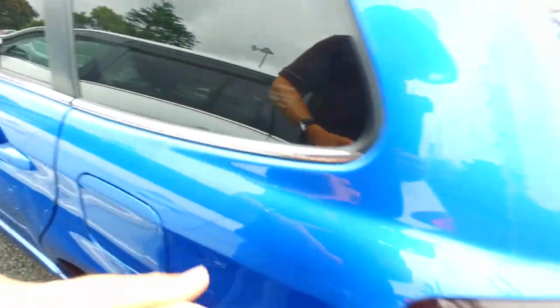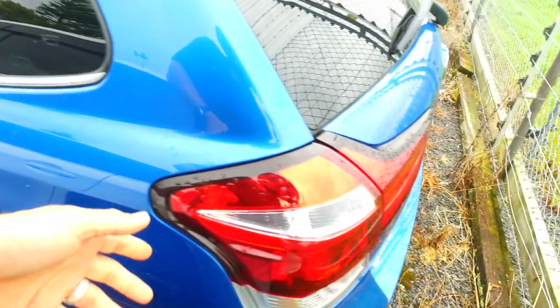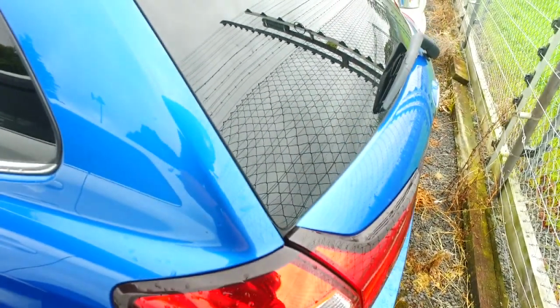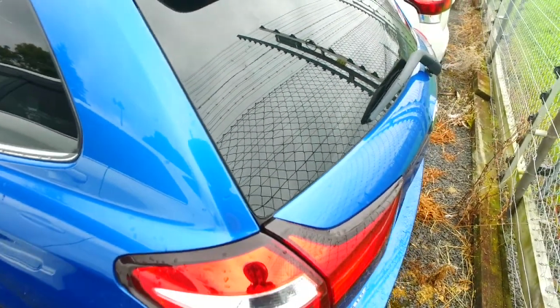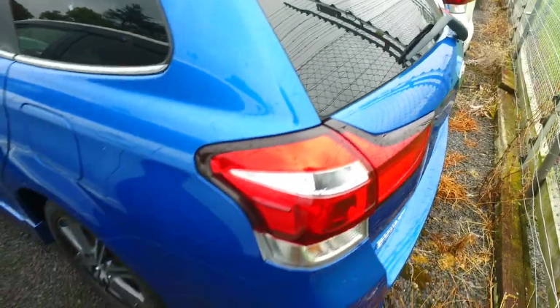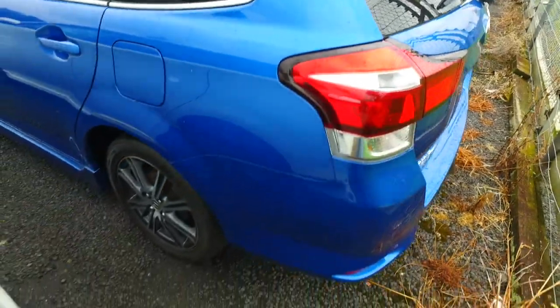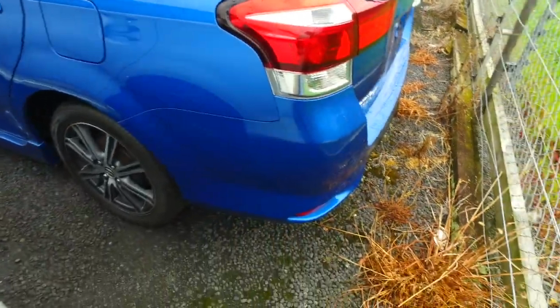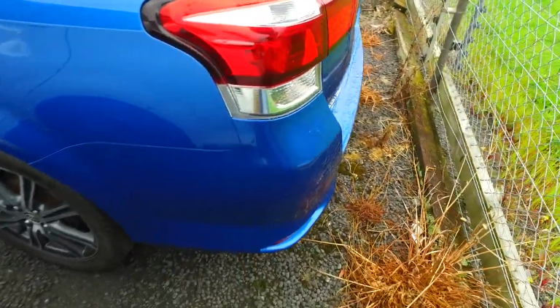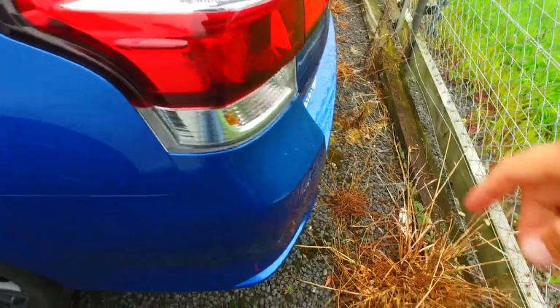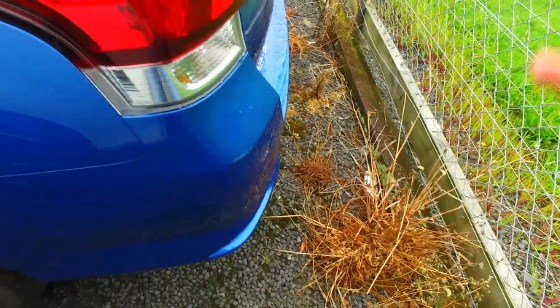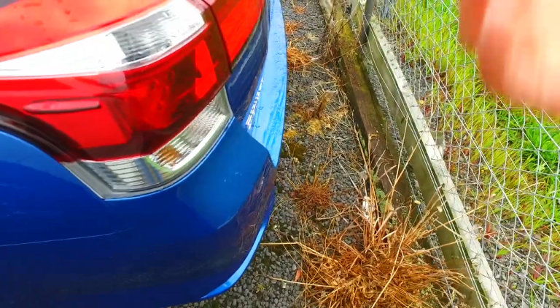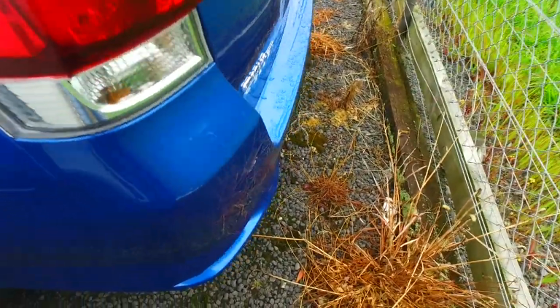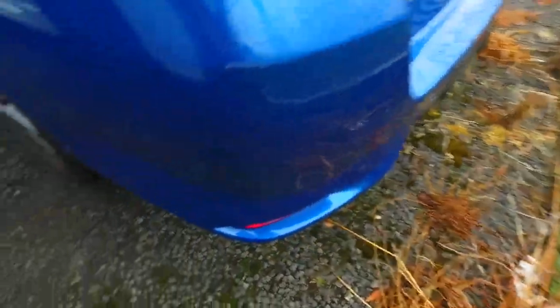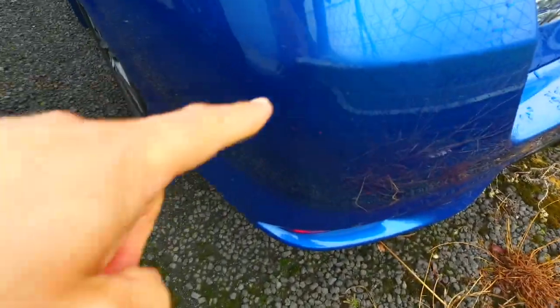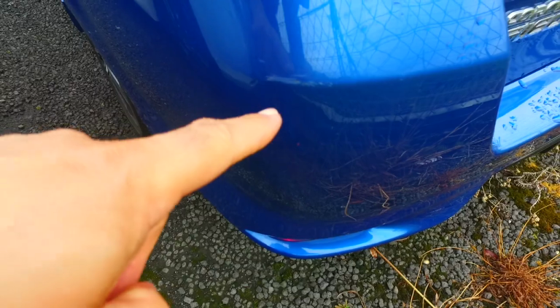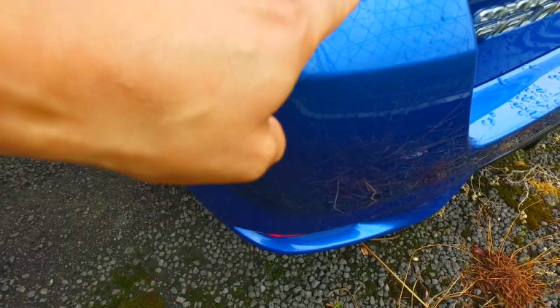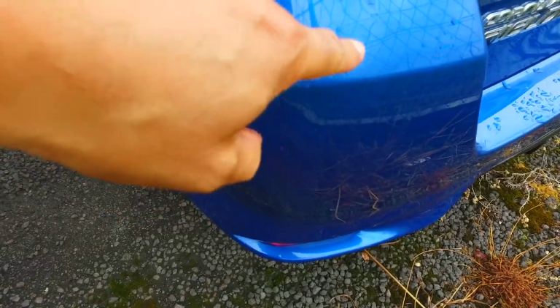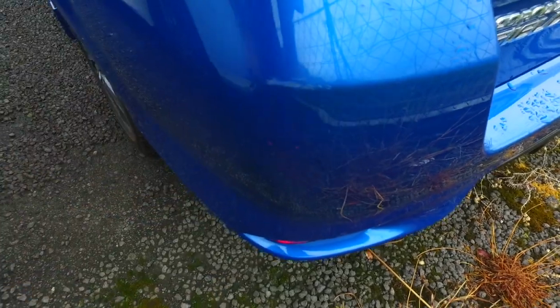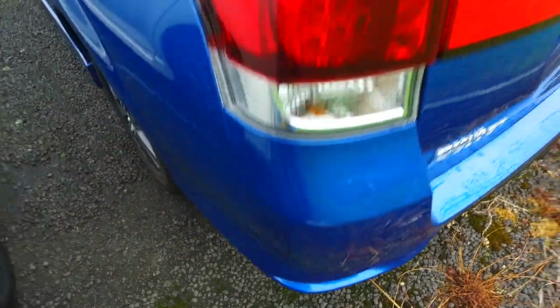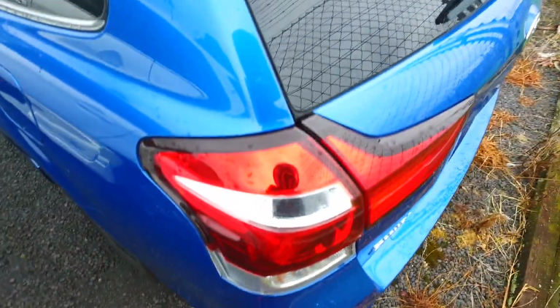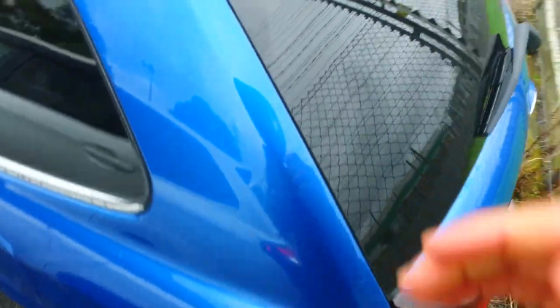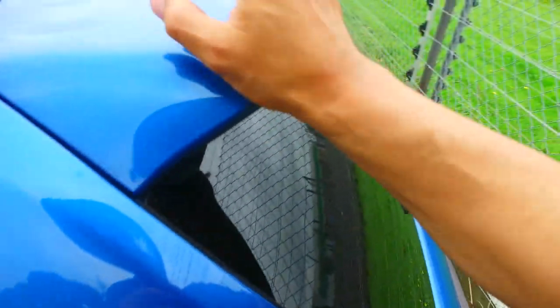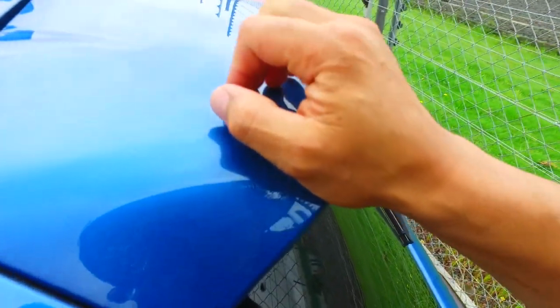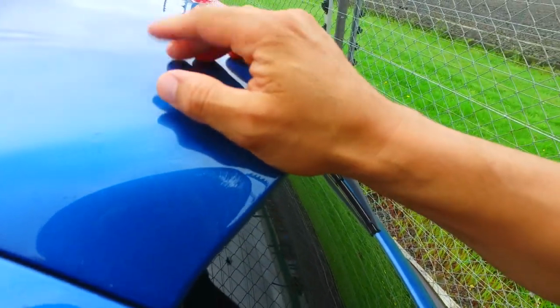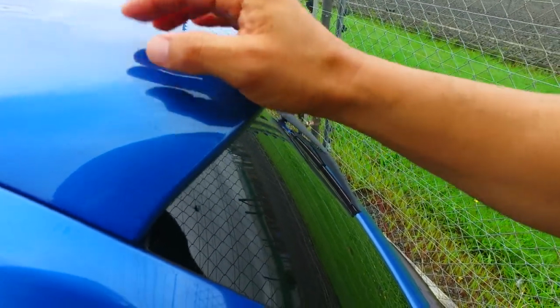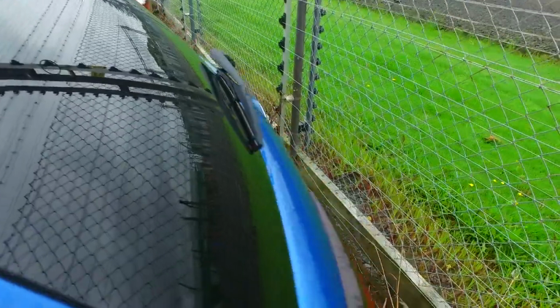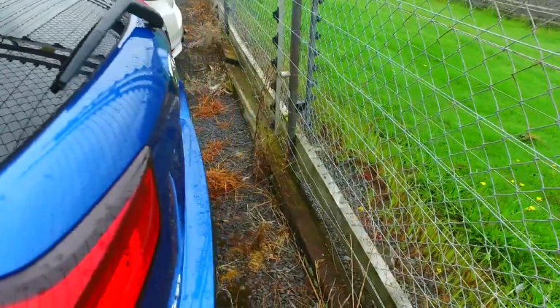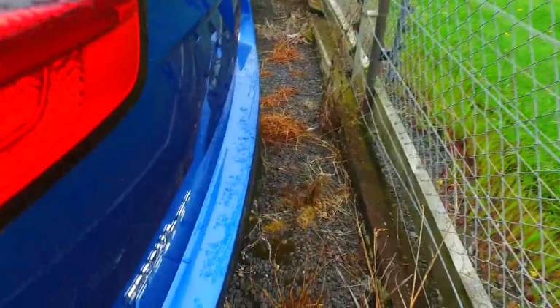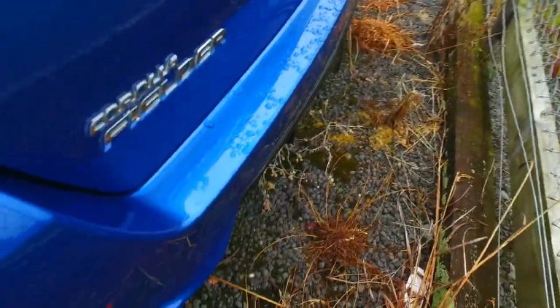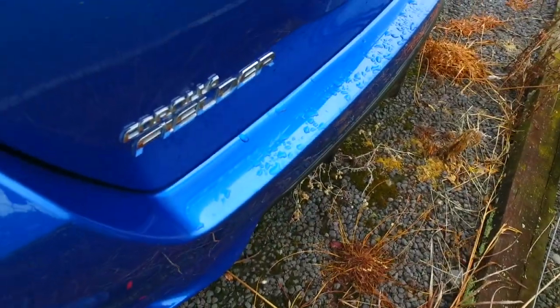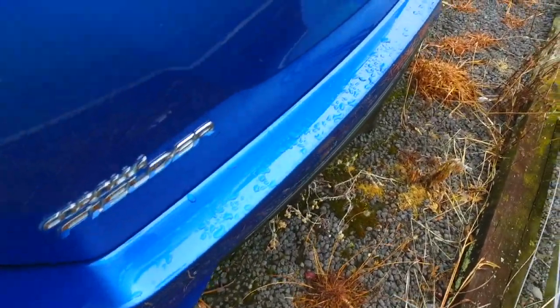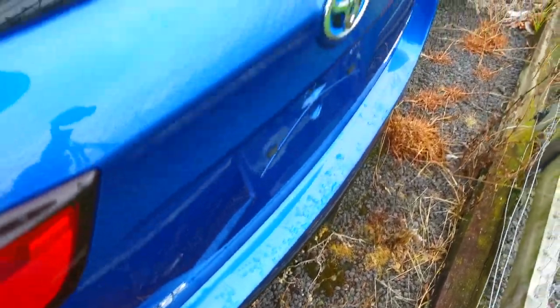It looks like it's in pretty good nick. The rear spoiler — no paint fade. Rear bumper looks pretty good too.